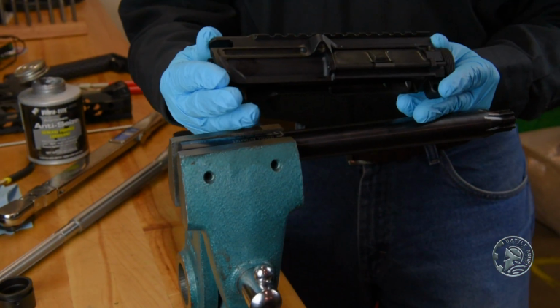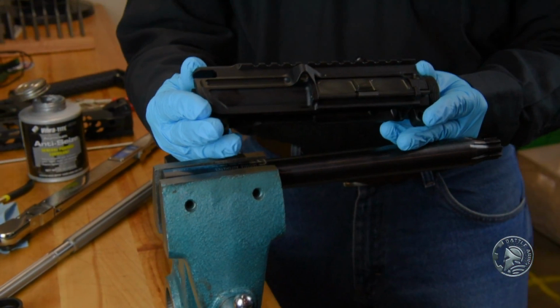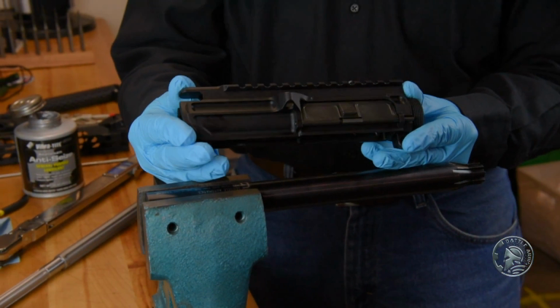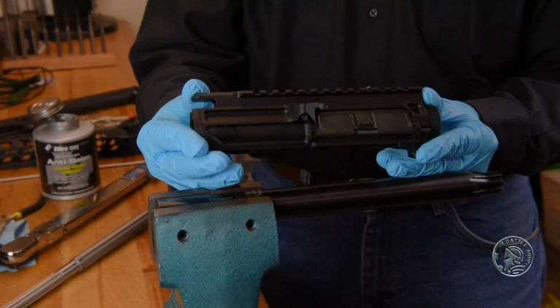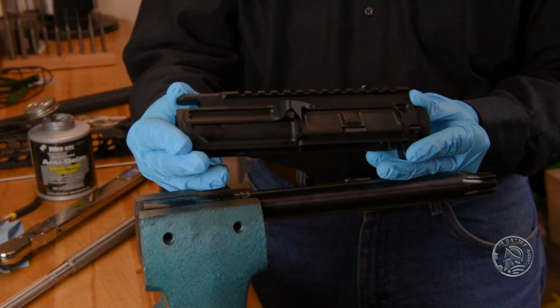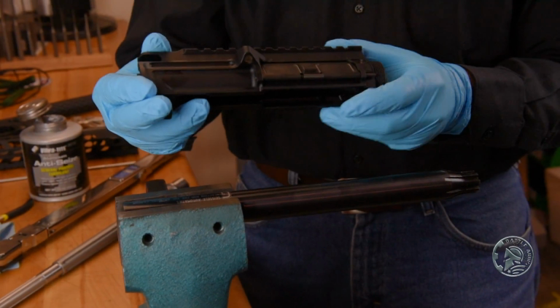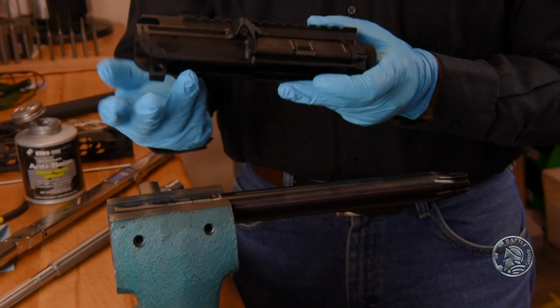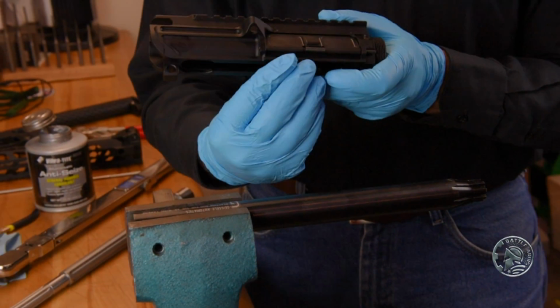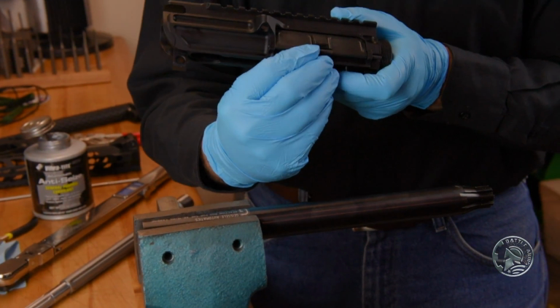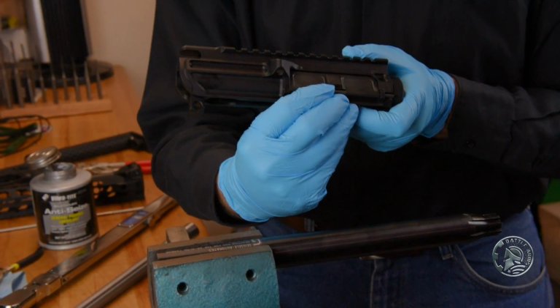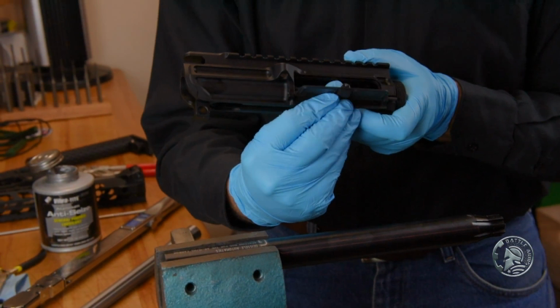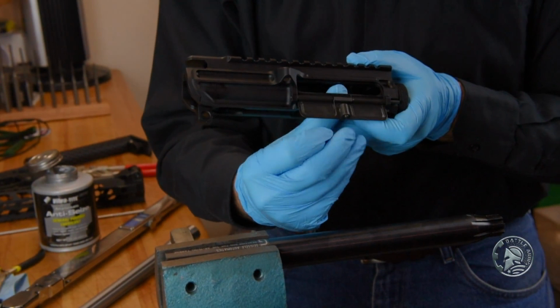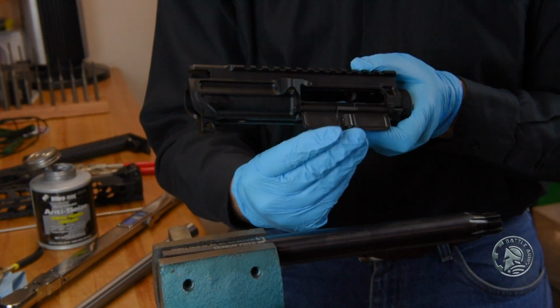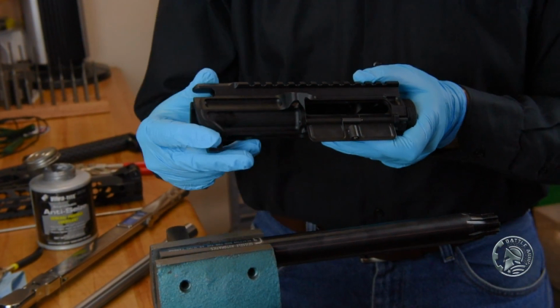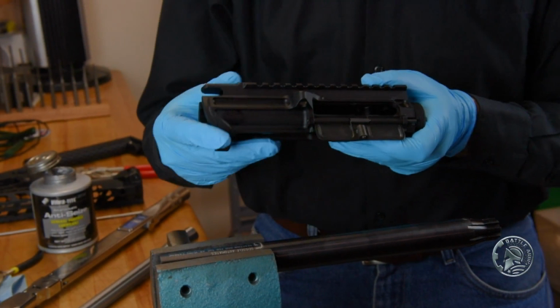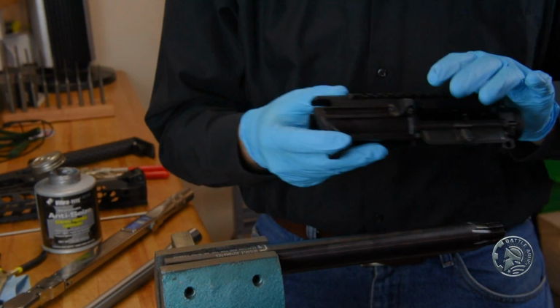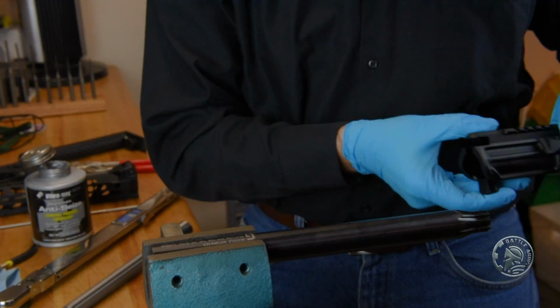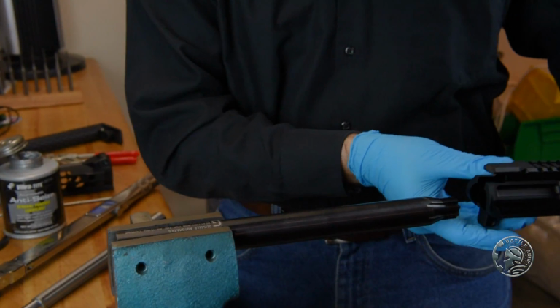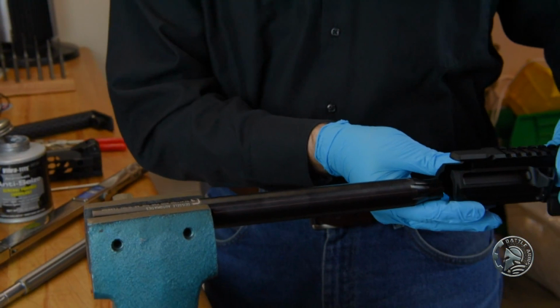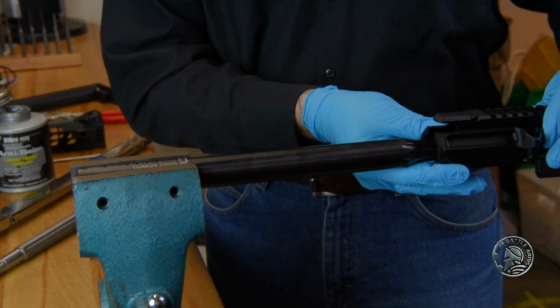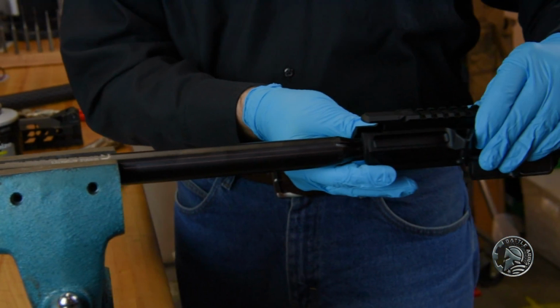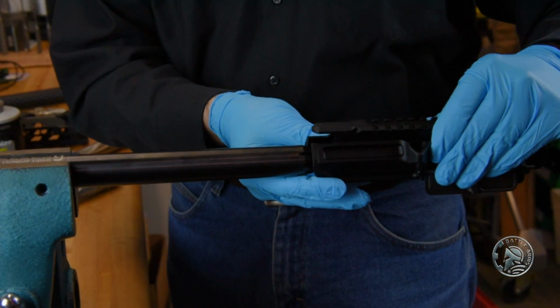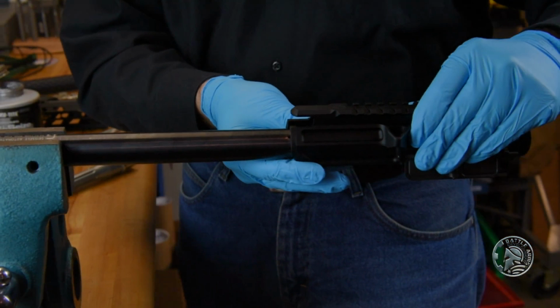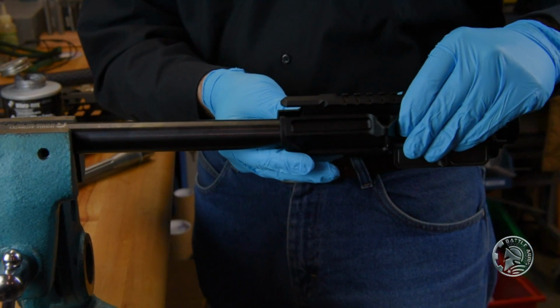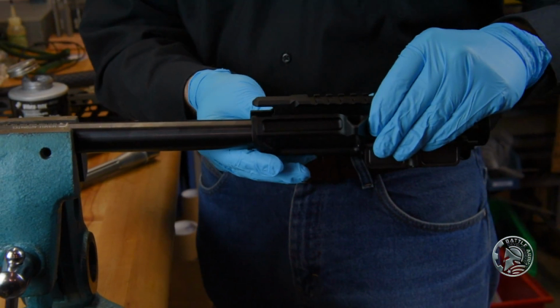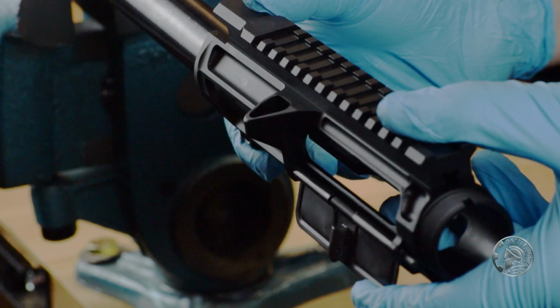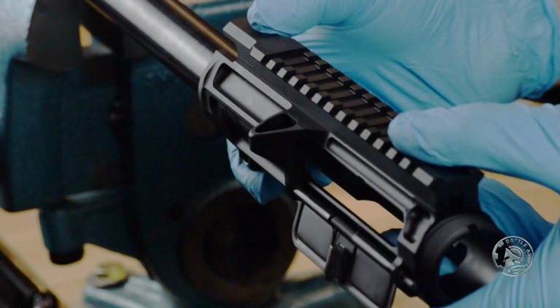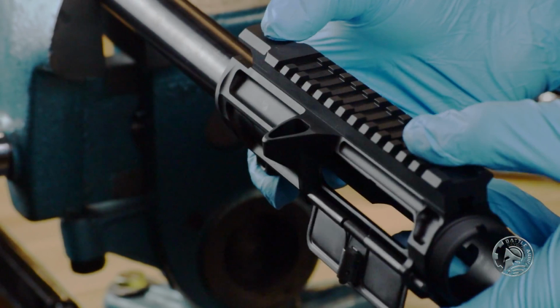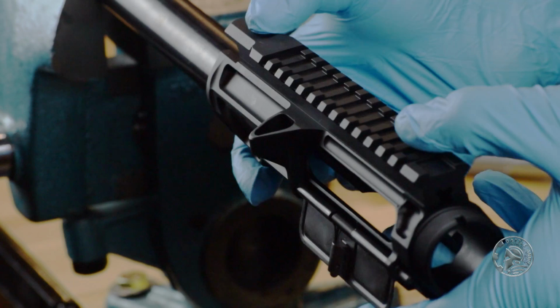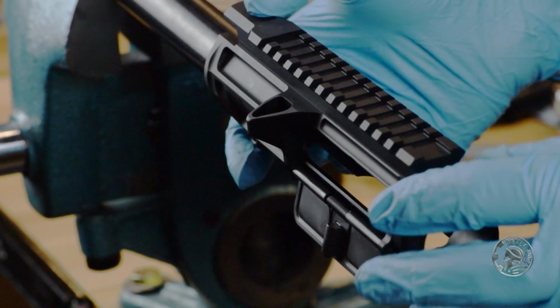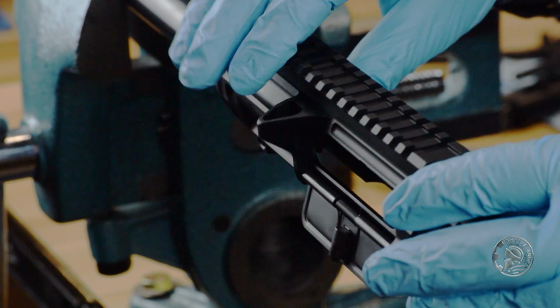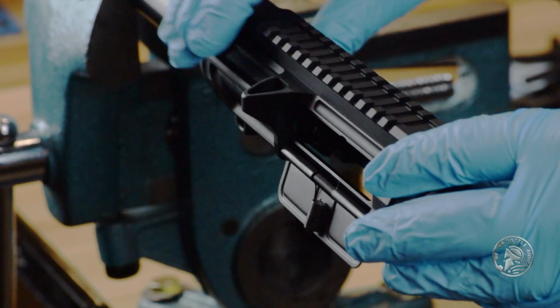We're then going to take the upper receiver. You've got an ejection port door — go ahead and pop that open, and very gently slide it over the reaction rod.